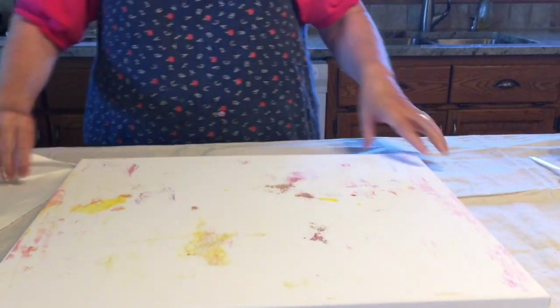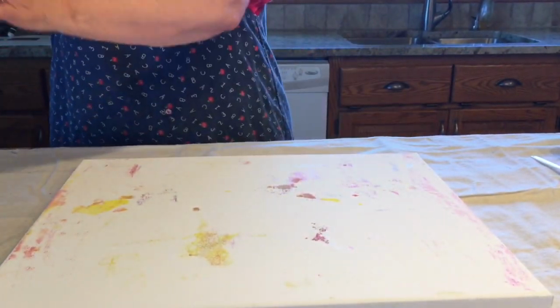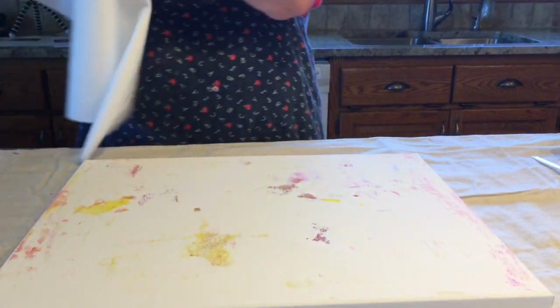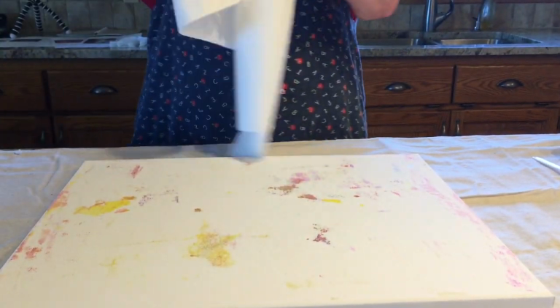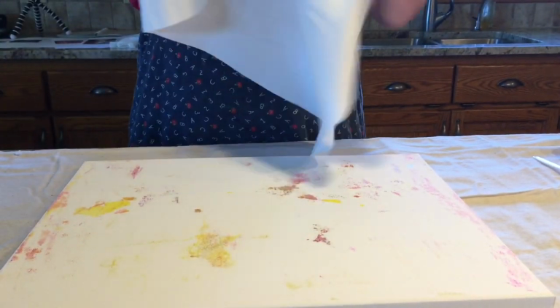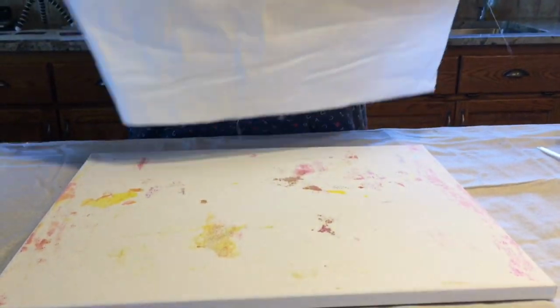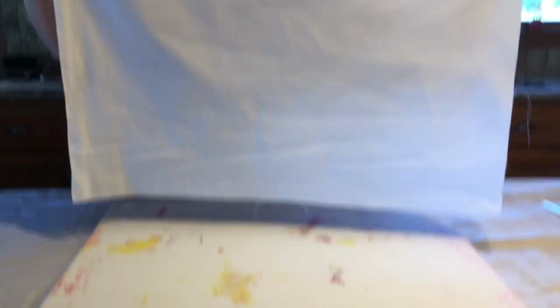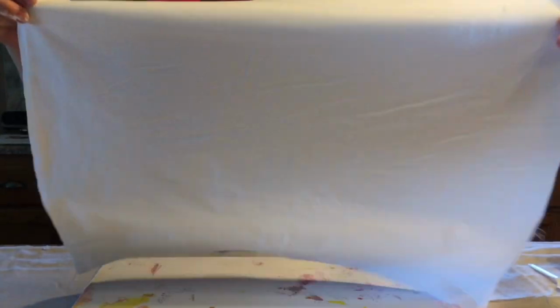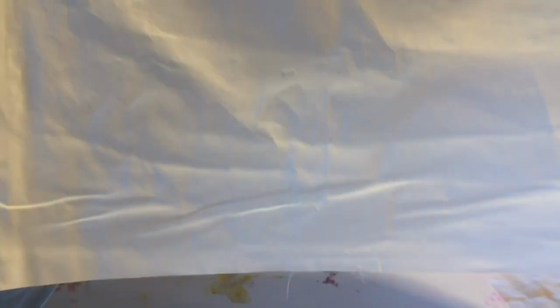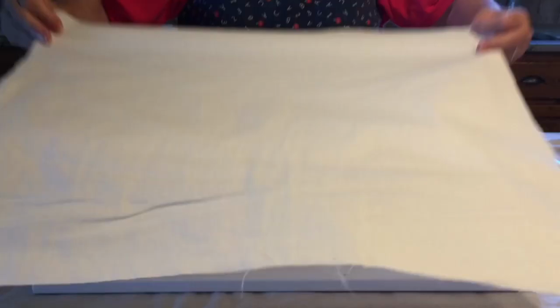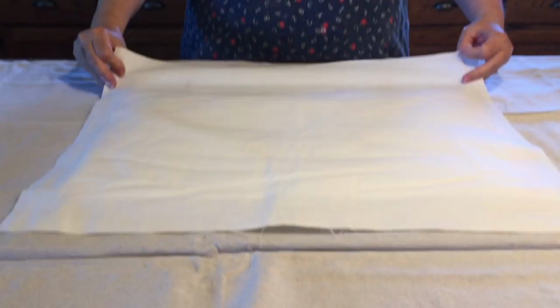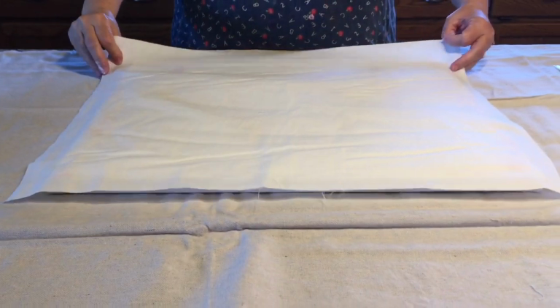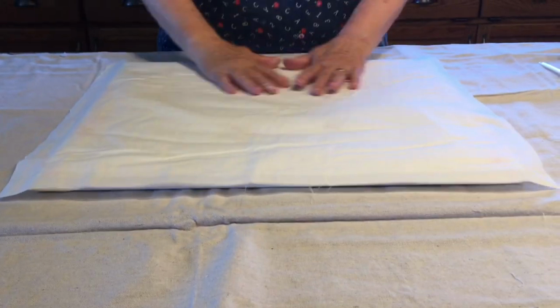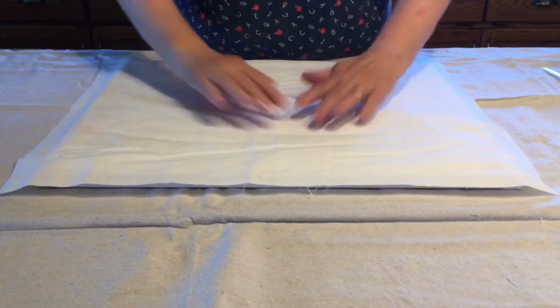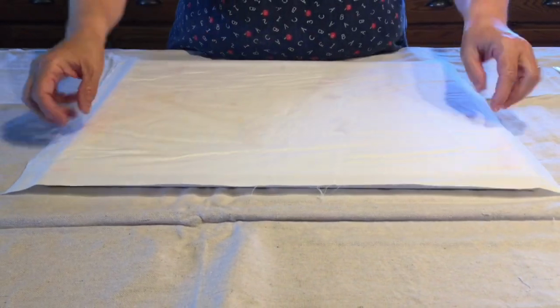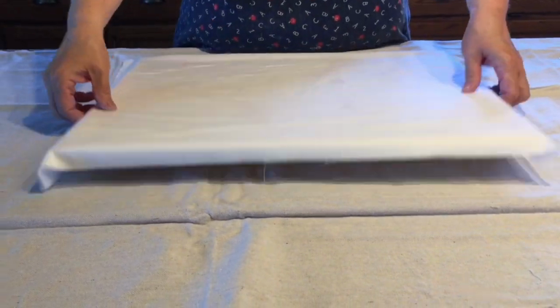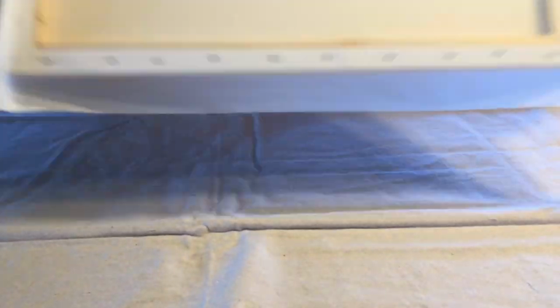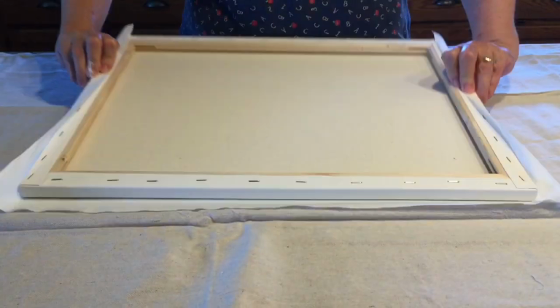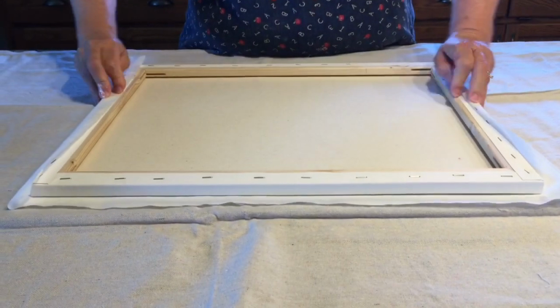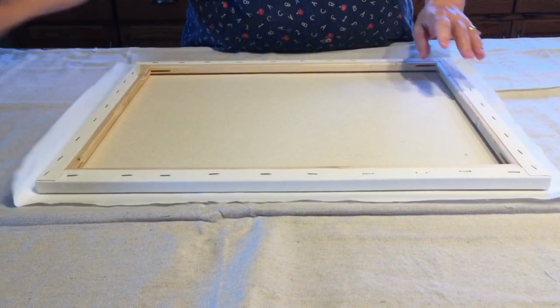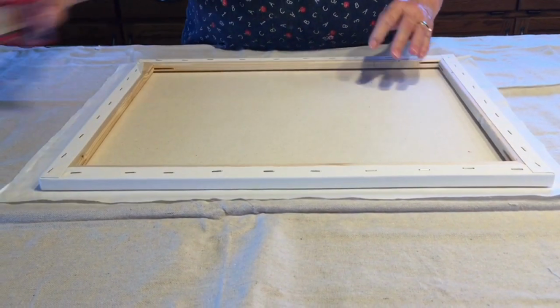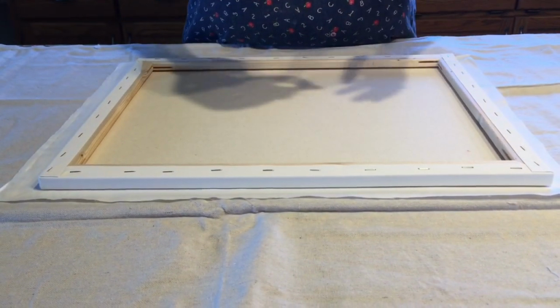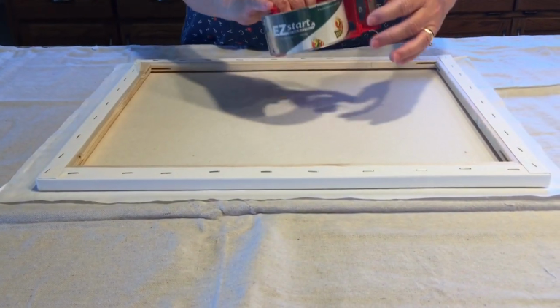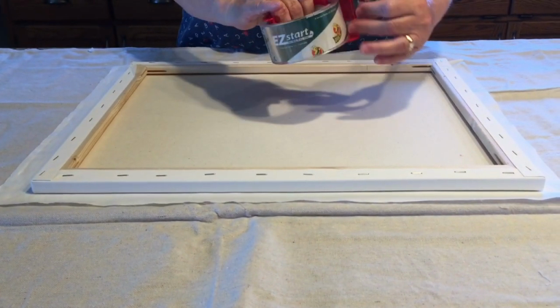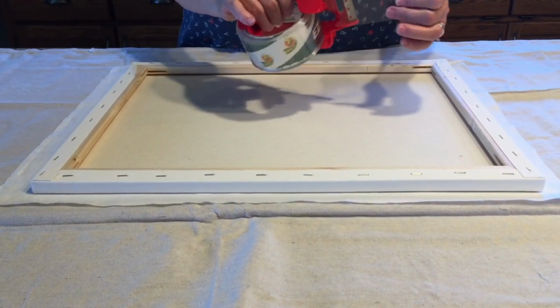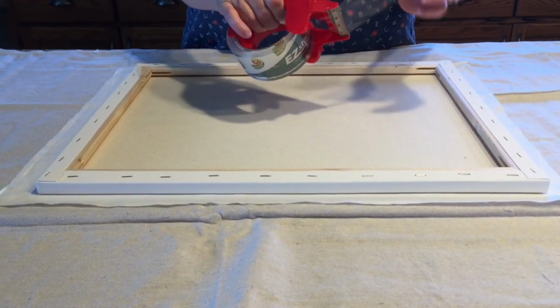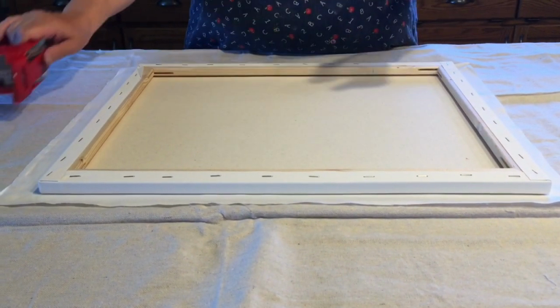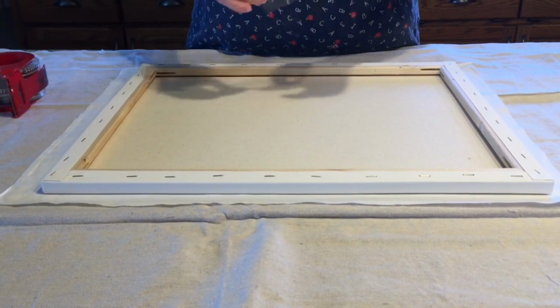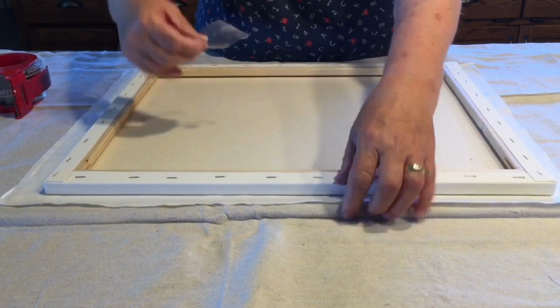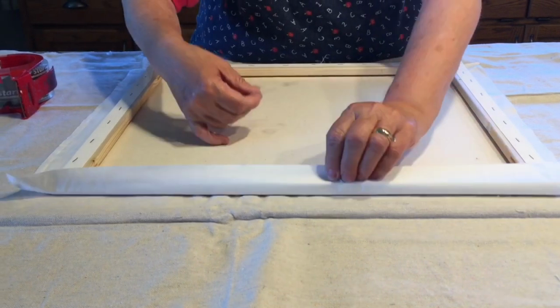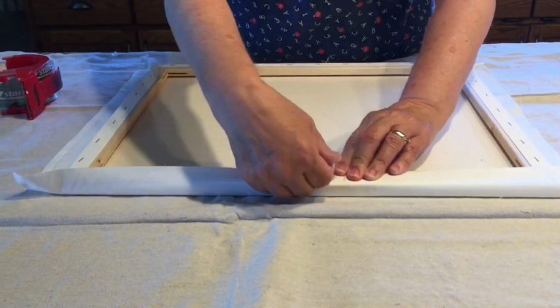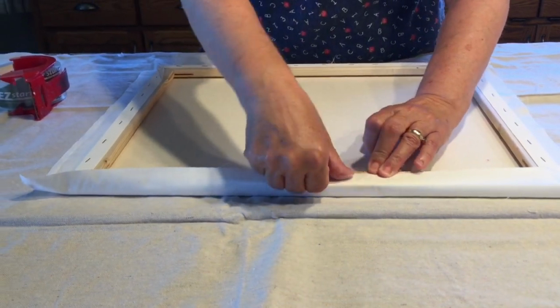Place your stretch canvas on the table and stretch the muslin tautly to the base, taping all four sides.